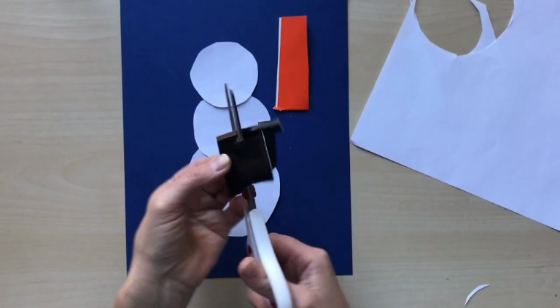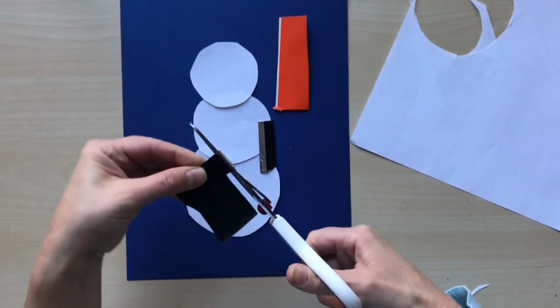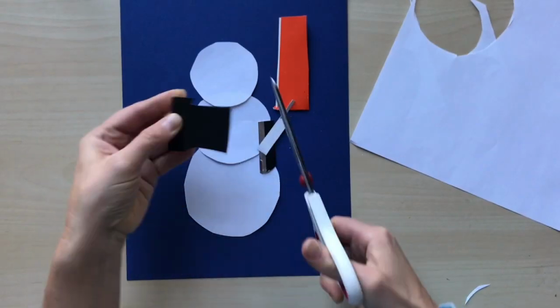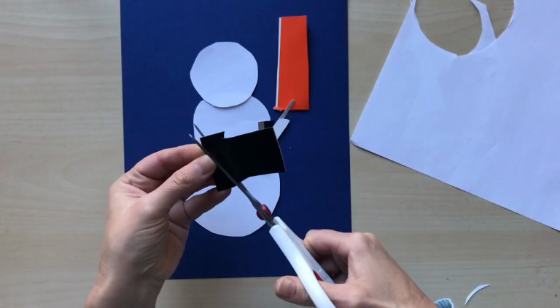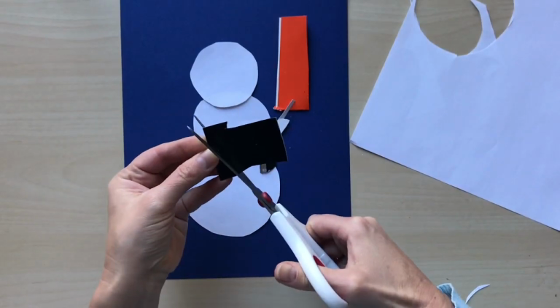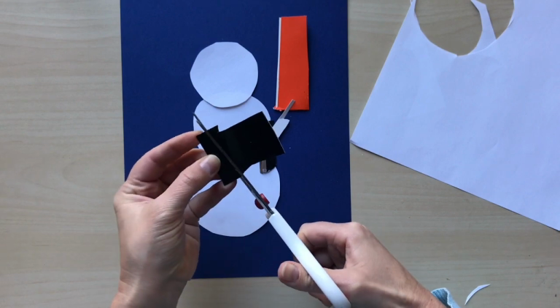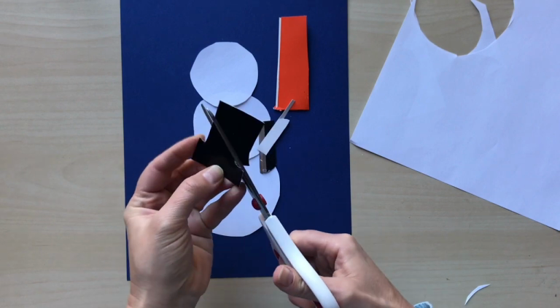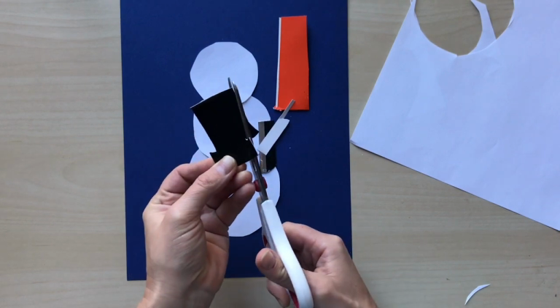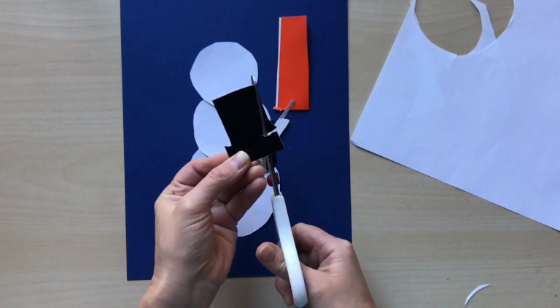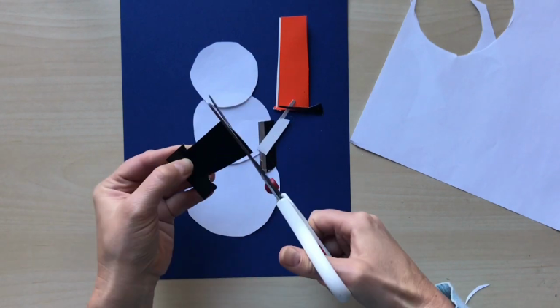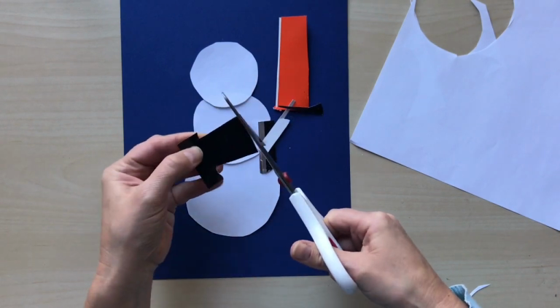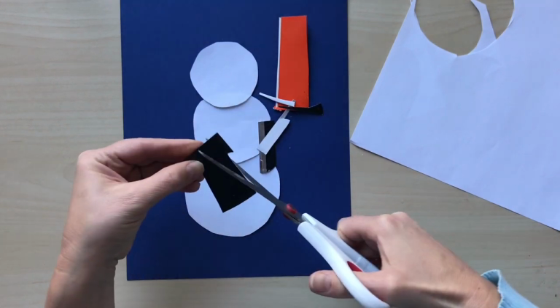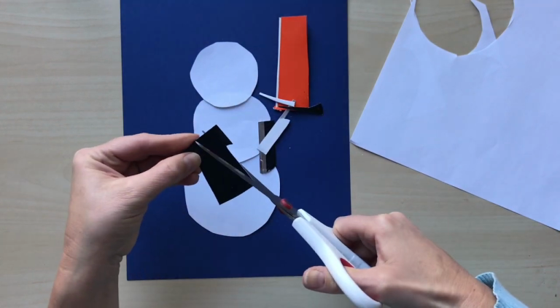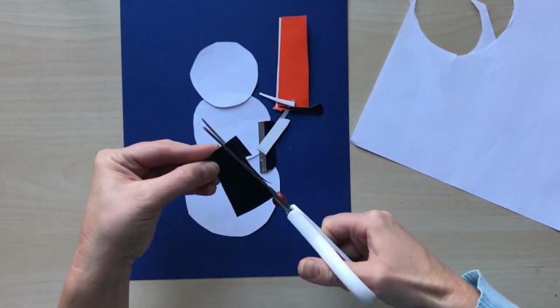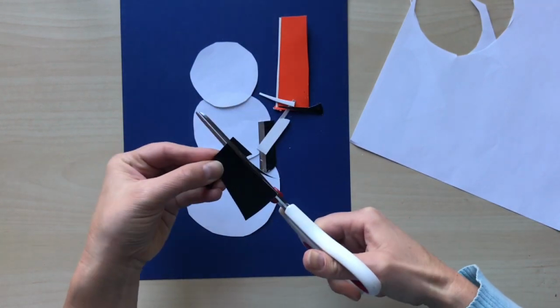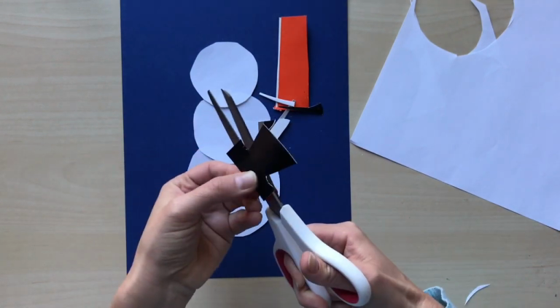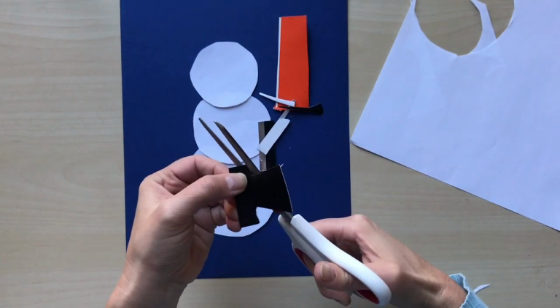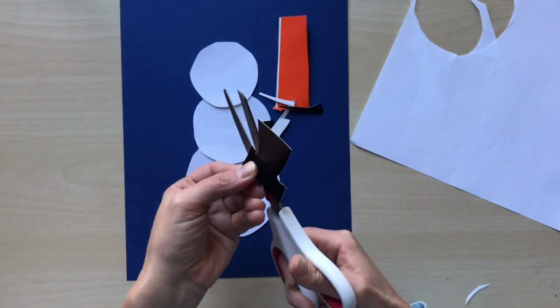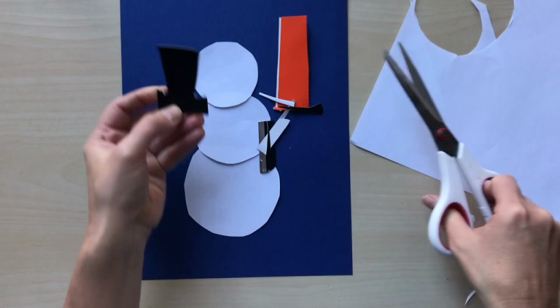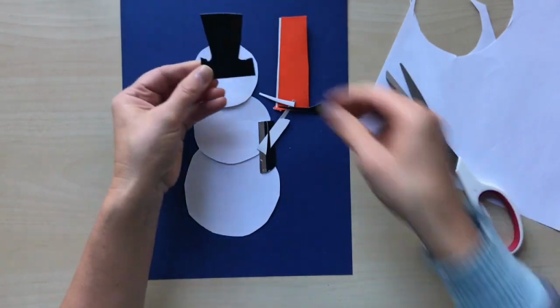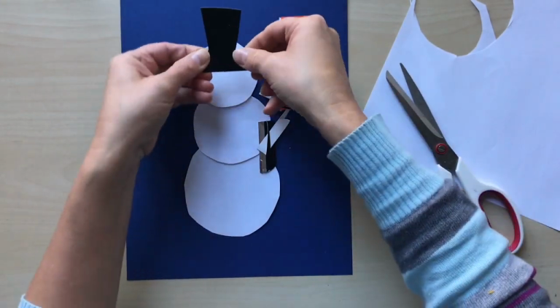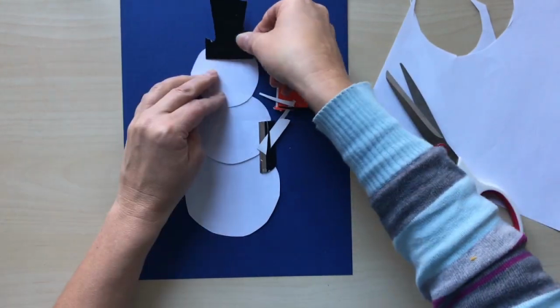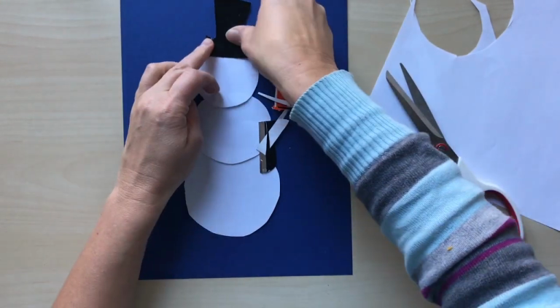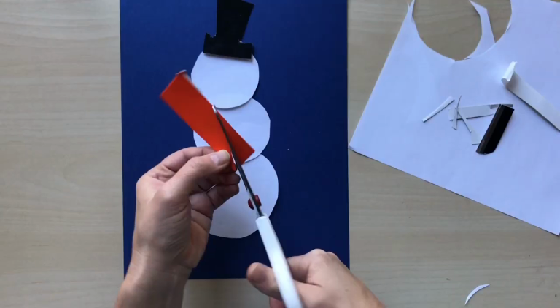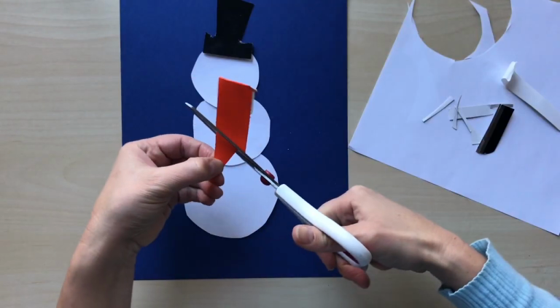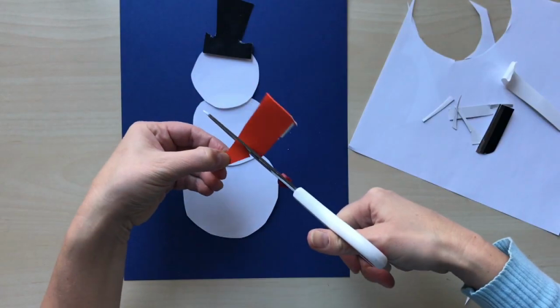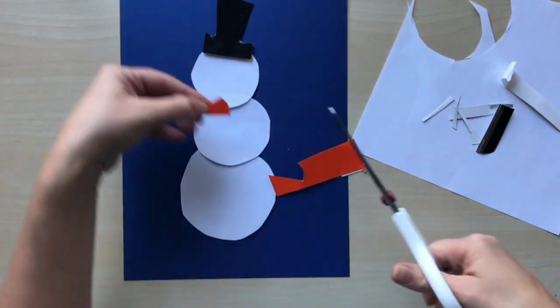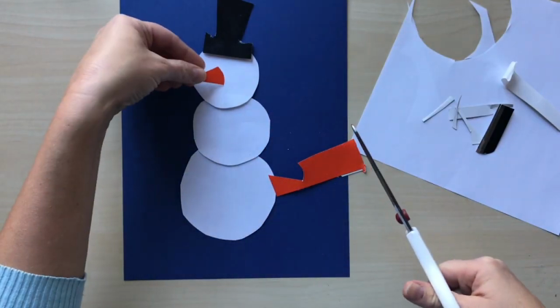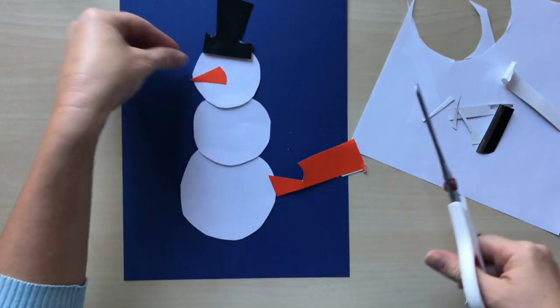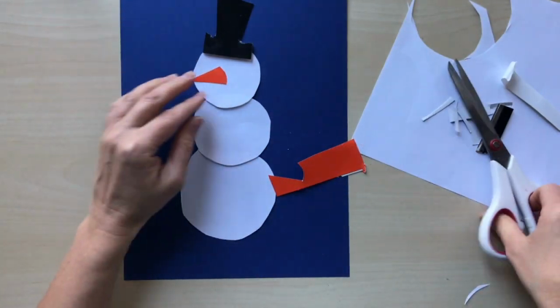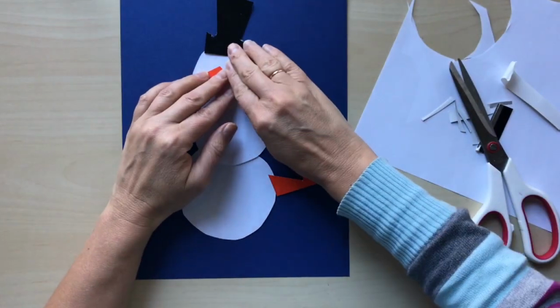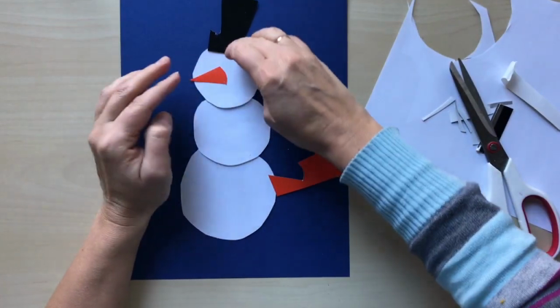Cut a head out of black paper. Cut the nose out of orange paper.